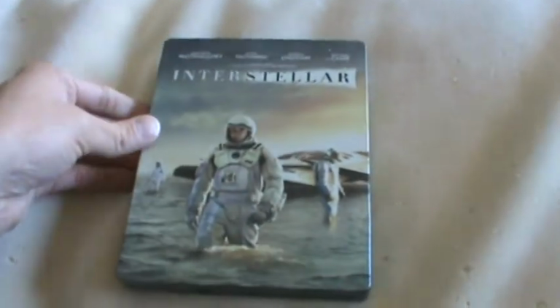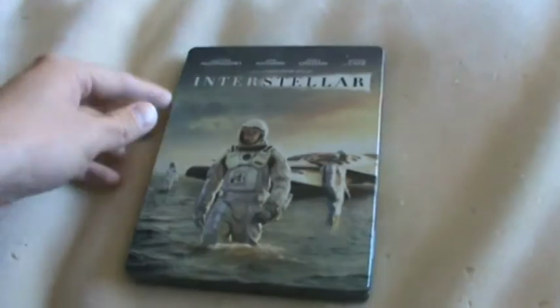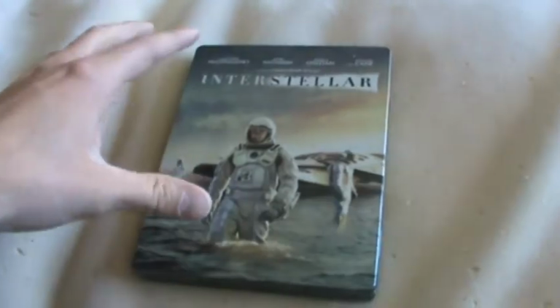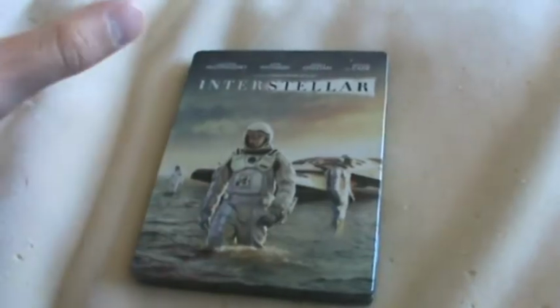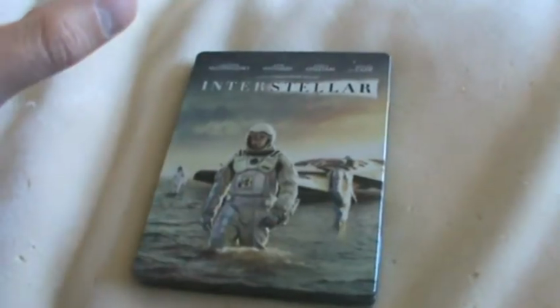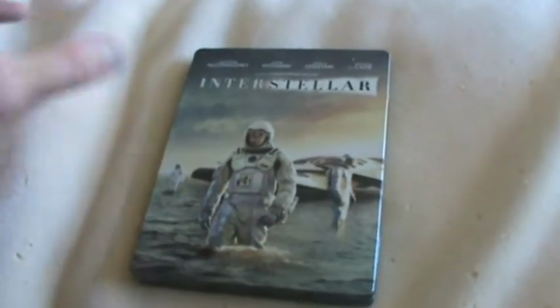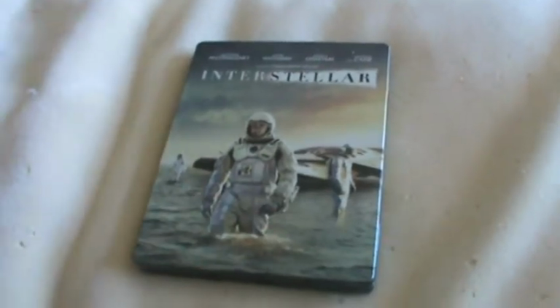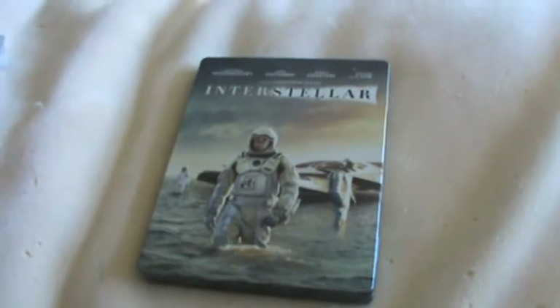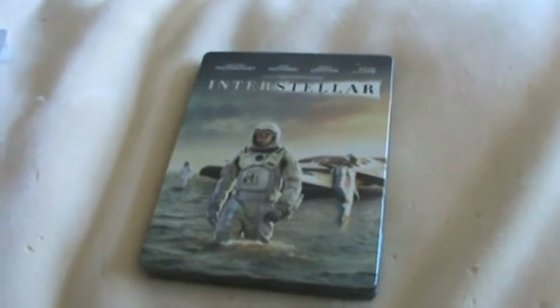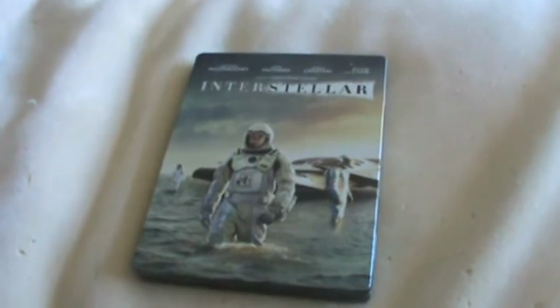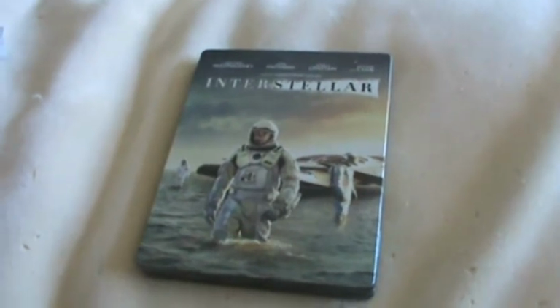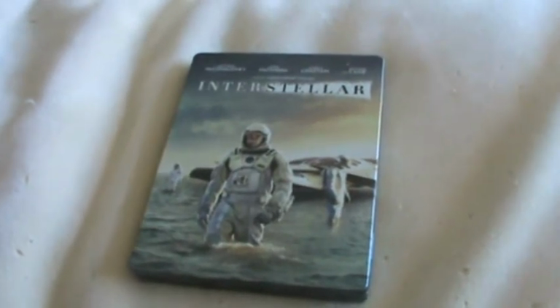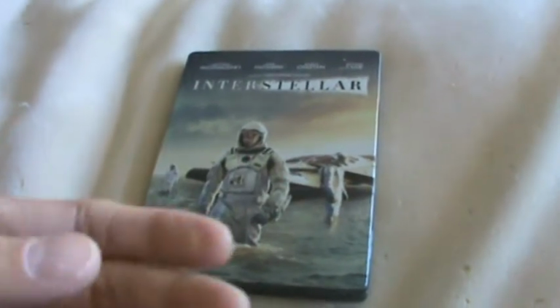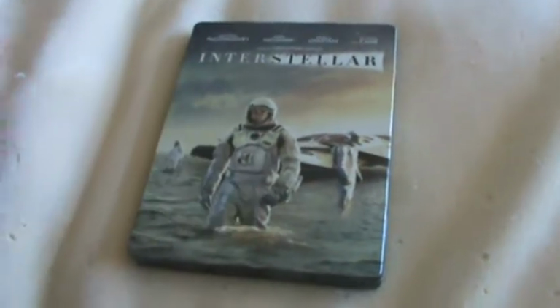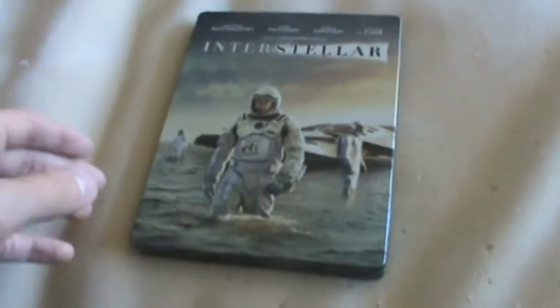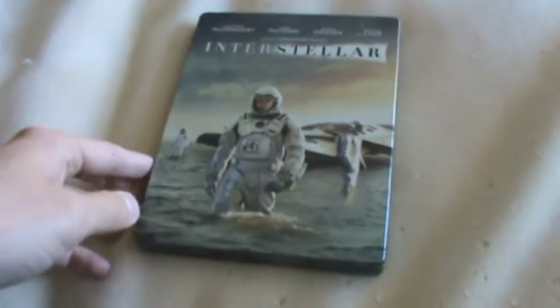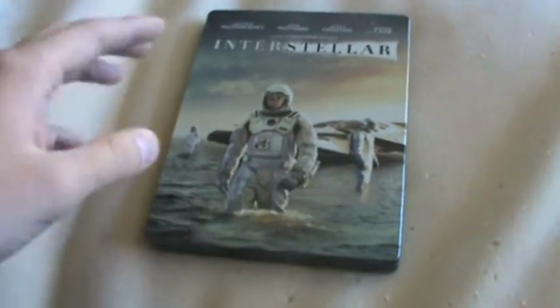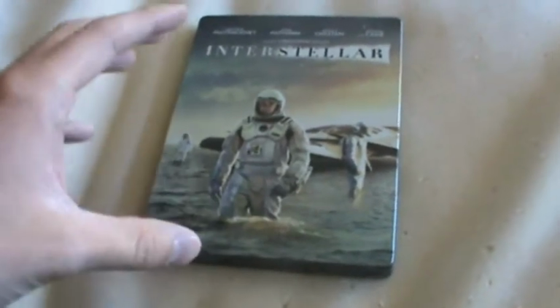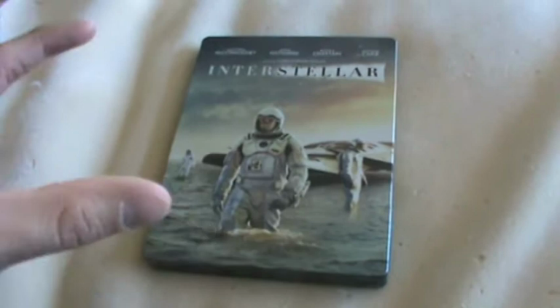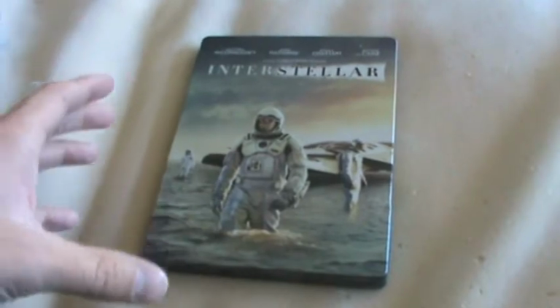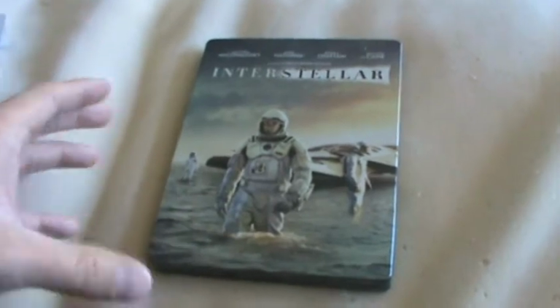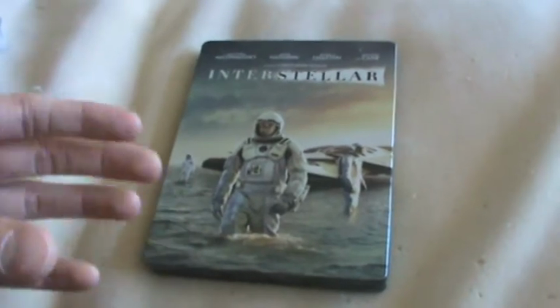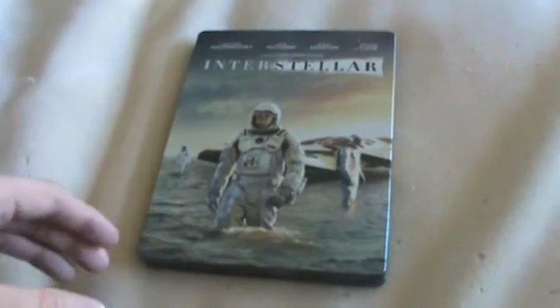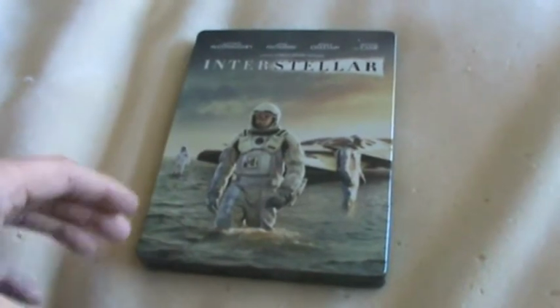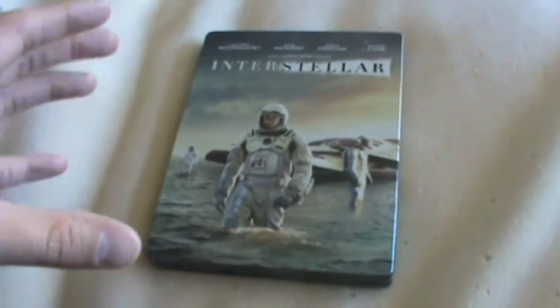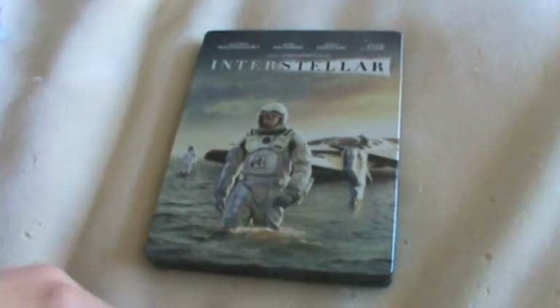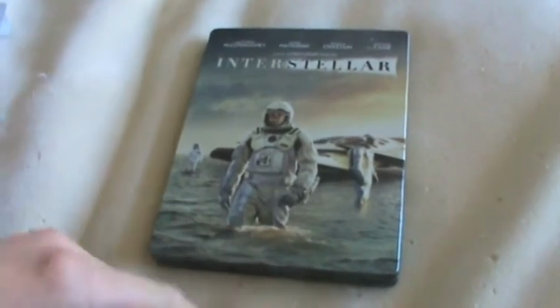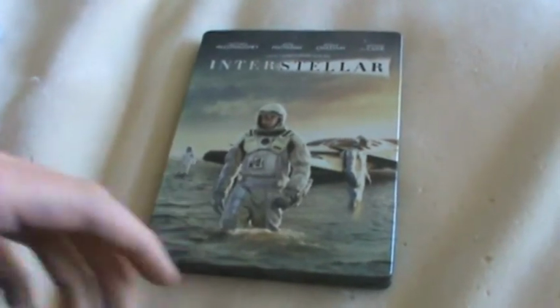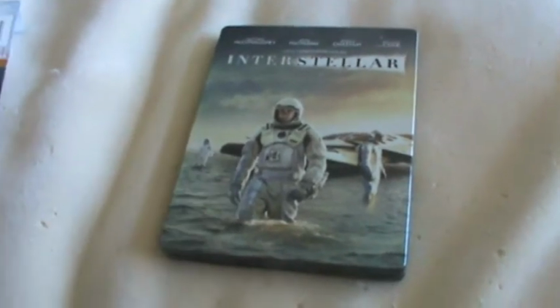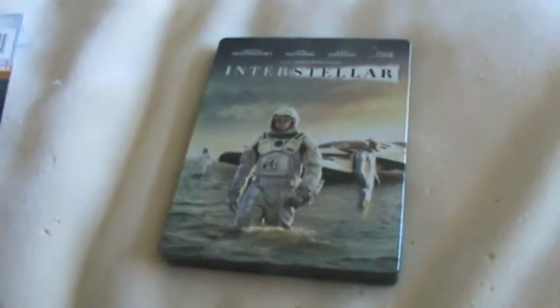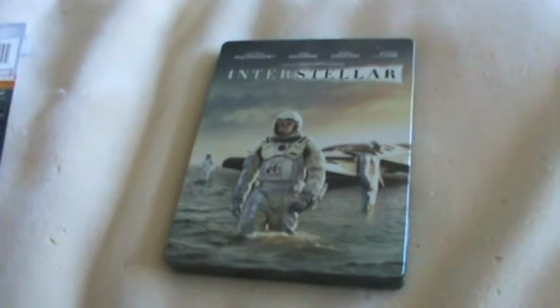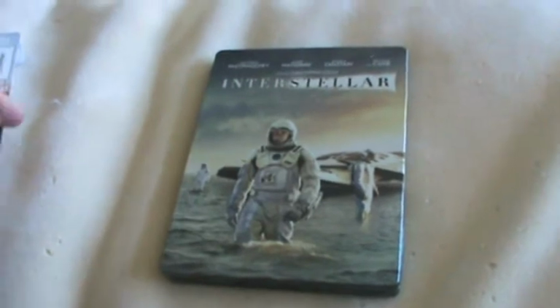So happy to have this. This is my favorite movie of last year. I absolutely love this movie, I think it's fantastic. I know it got mixed reviews, but I love it, and in my opinion it's Nolan's best movie. Absolutely loved it.